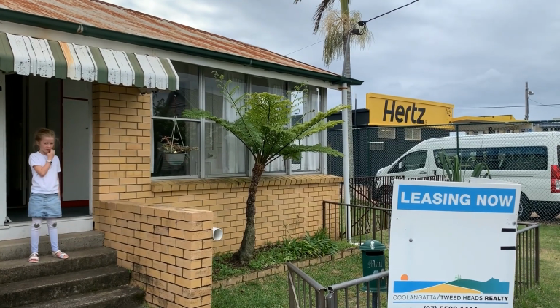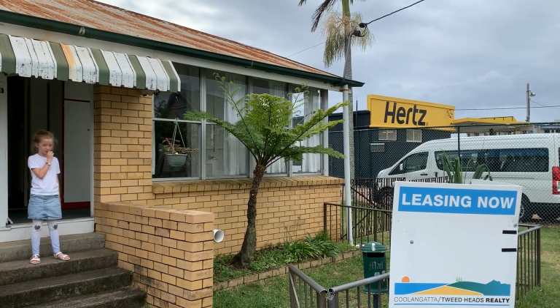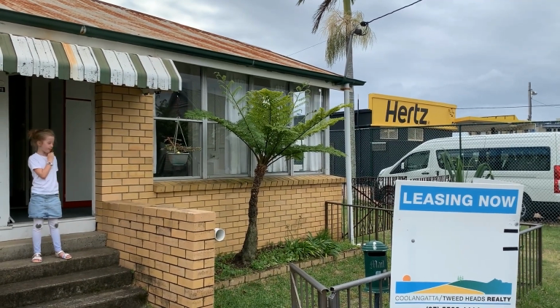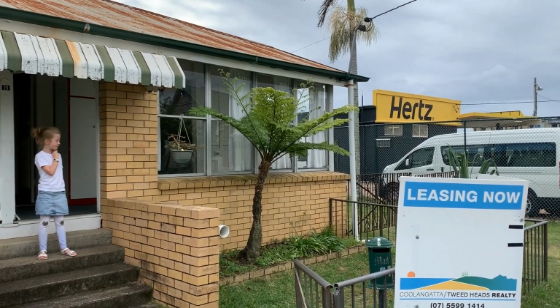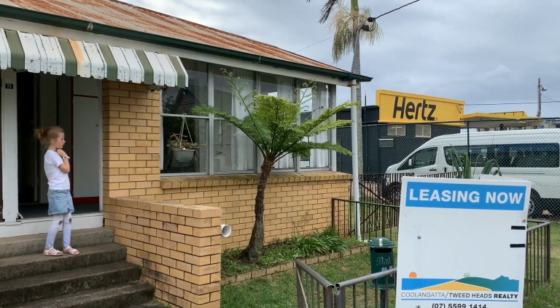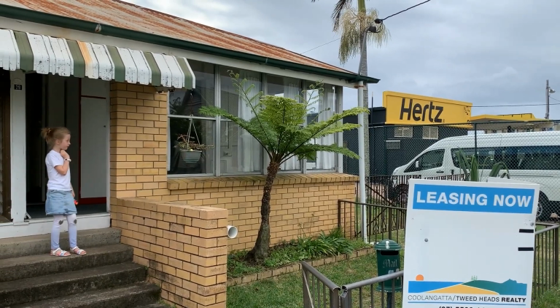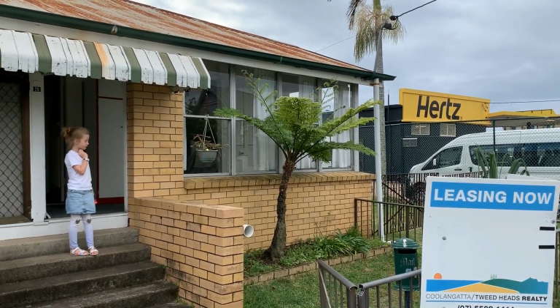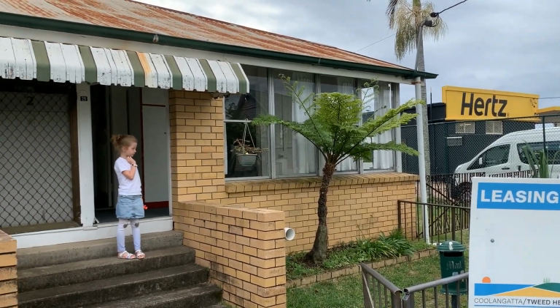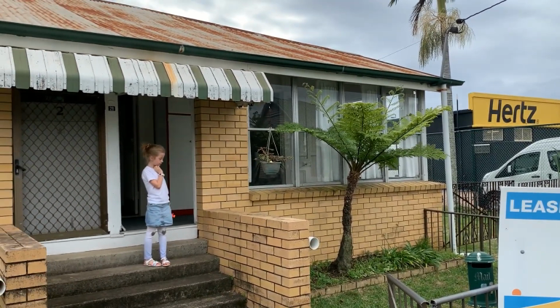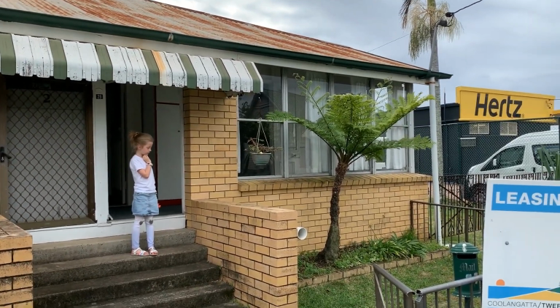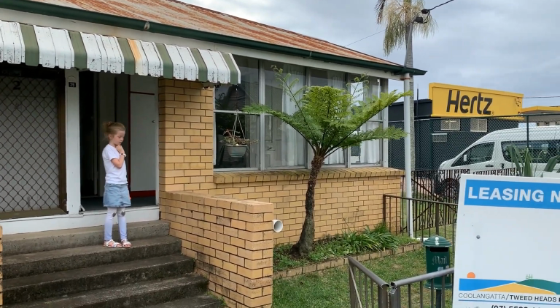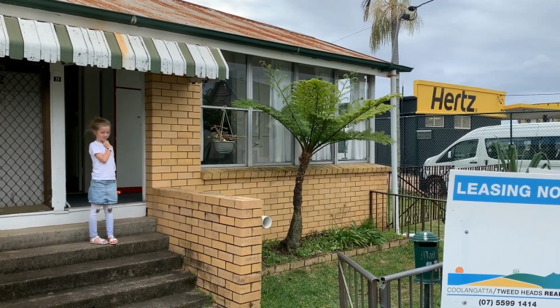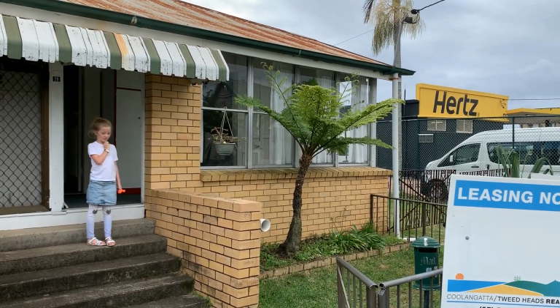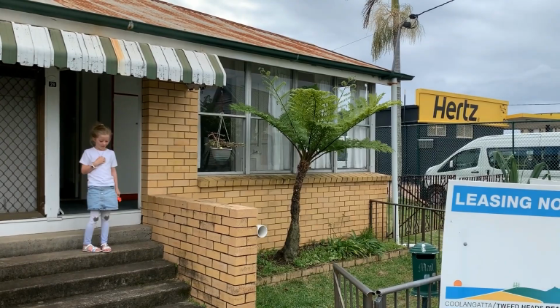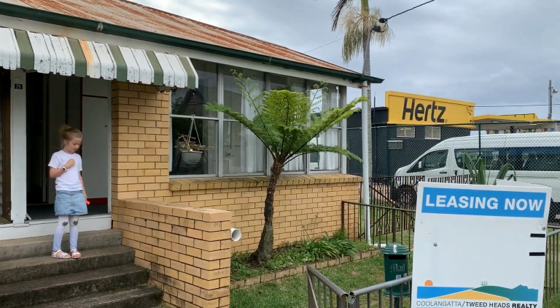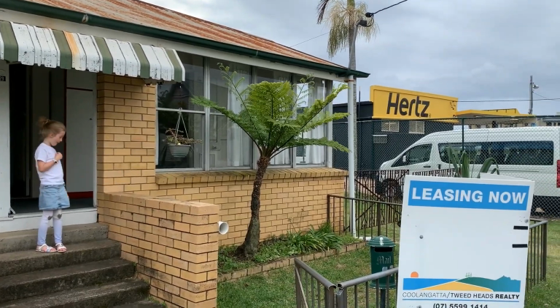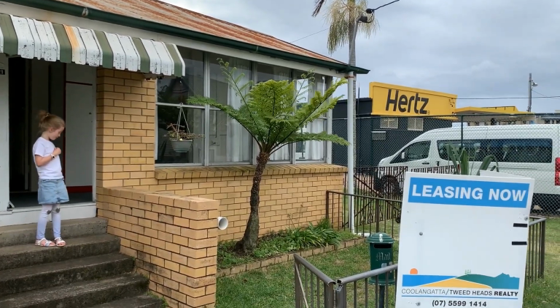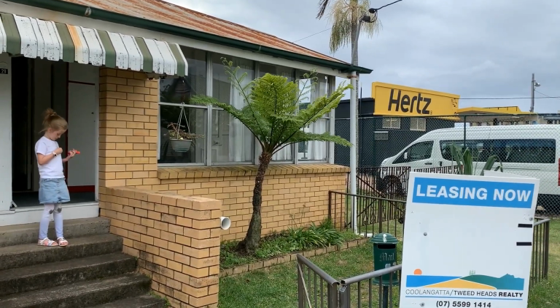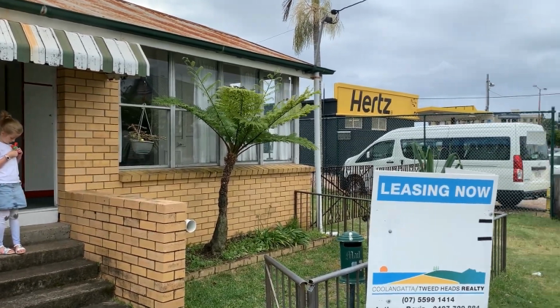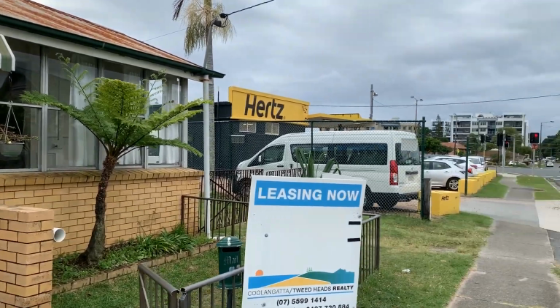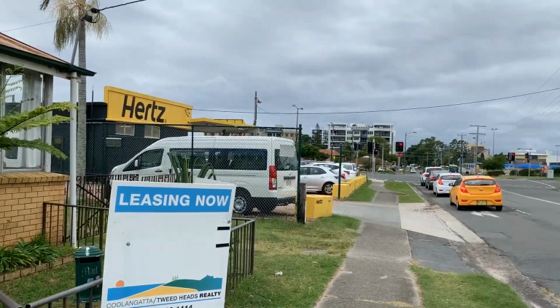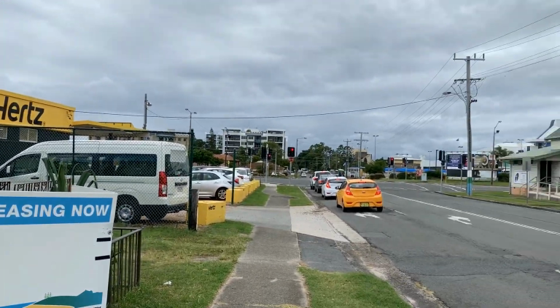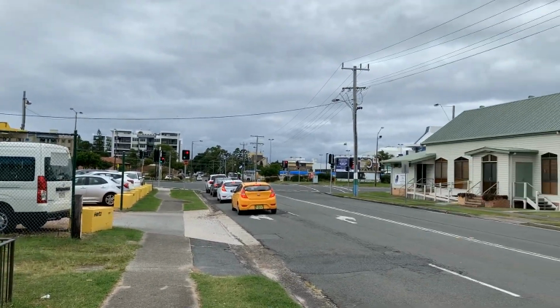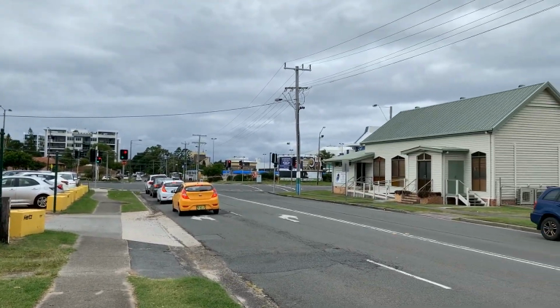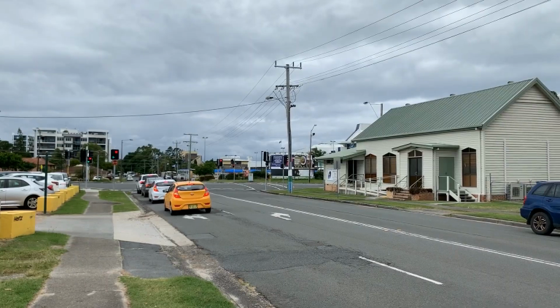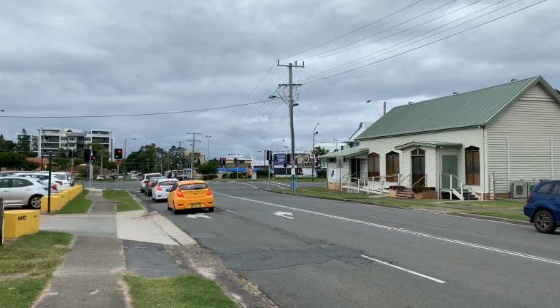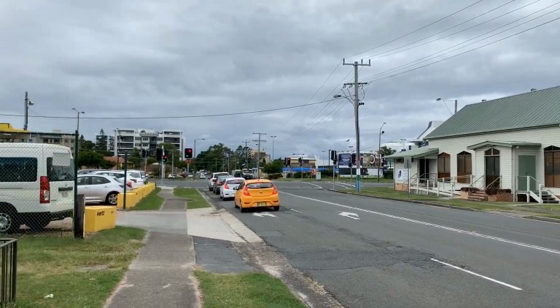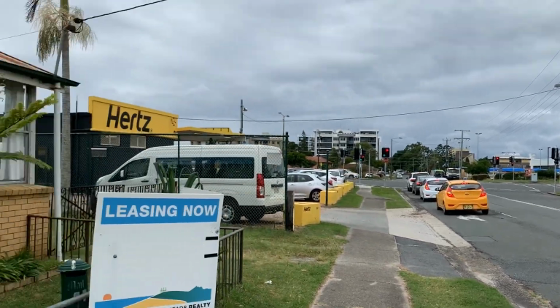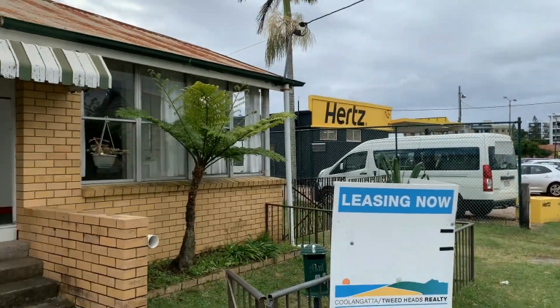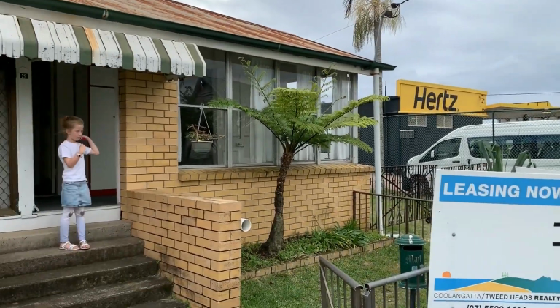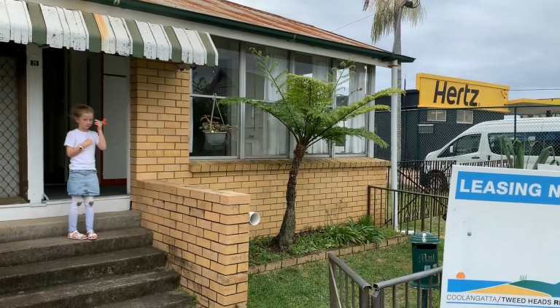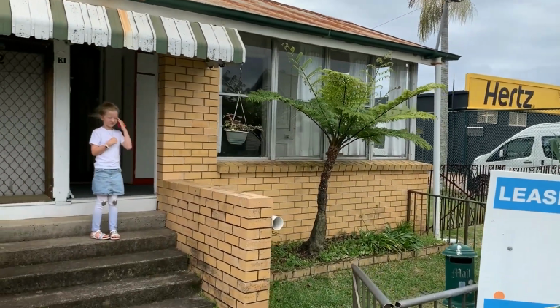Welcome to Cooley Tweed Realty. I'm Anthony Davis and that's my beautiful daughter Annabelle. We're about to walk you through Unit 129 Florence Street in Tweed Head Central. Over the road we've got Tweed Heads Bowls Club, round to the left Twin Towns, and beautiful Coolangatta beaches.